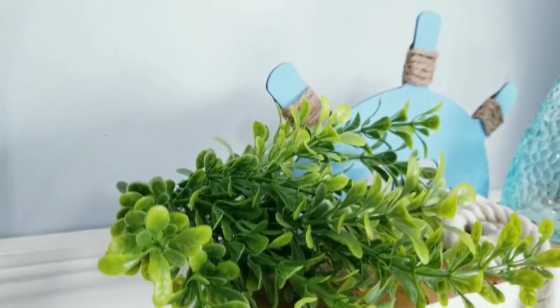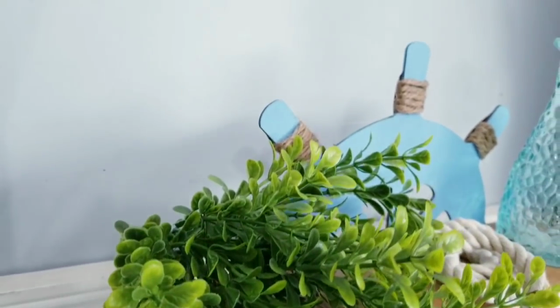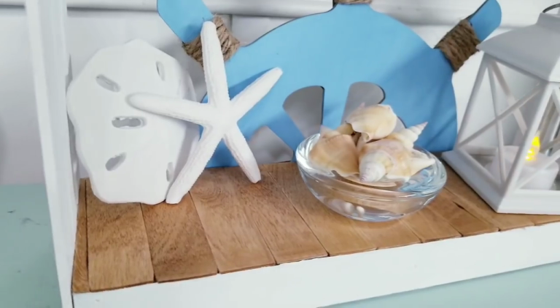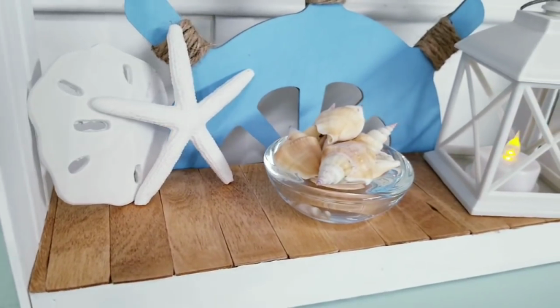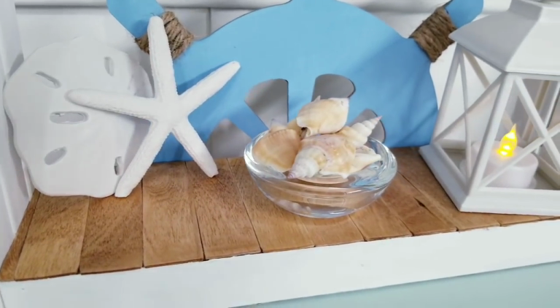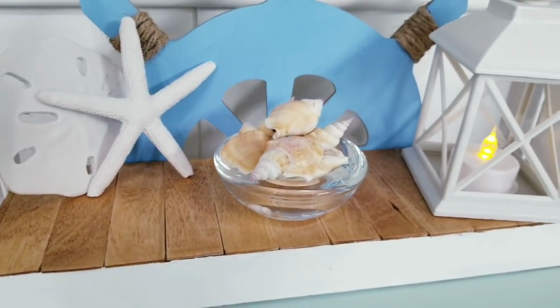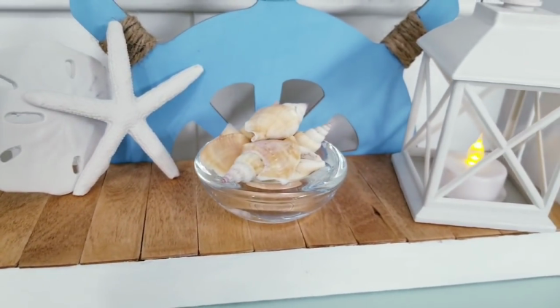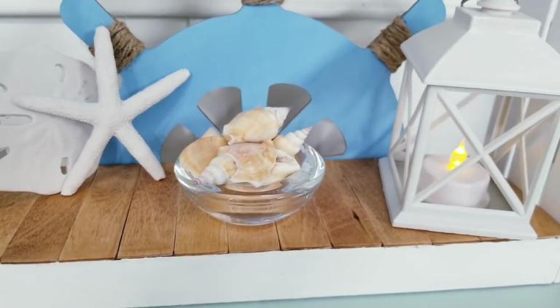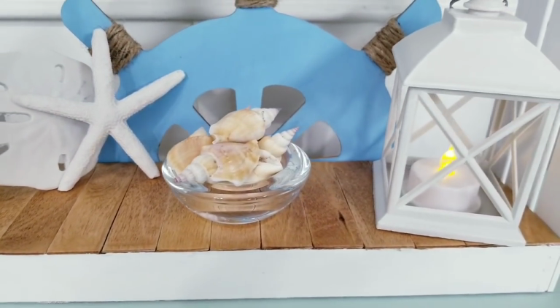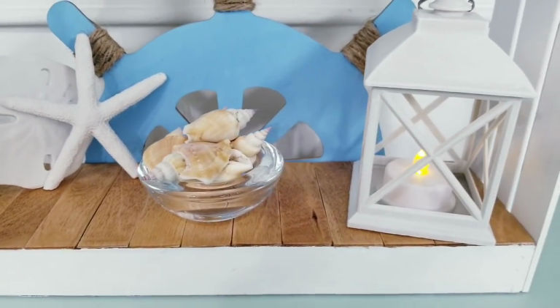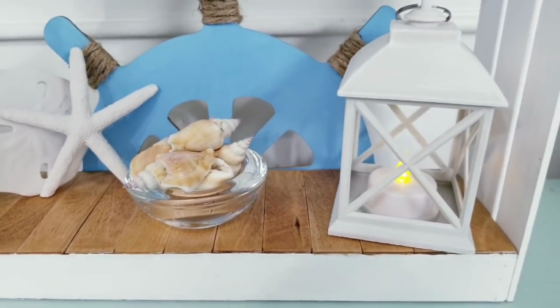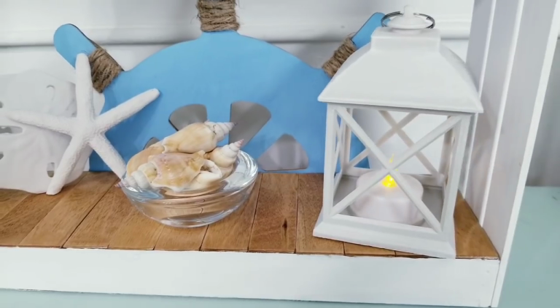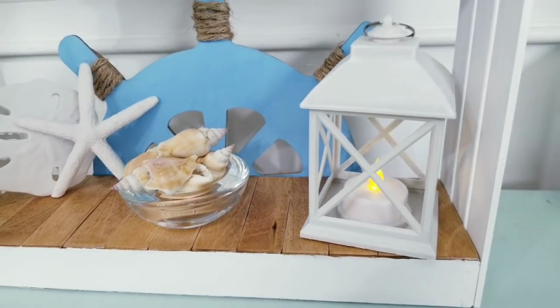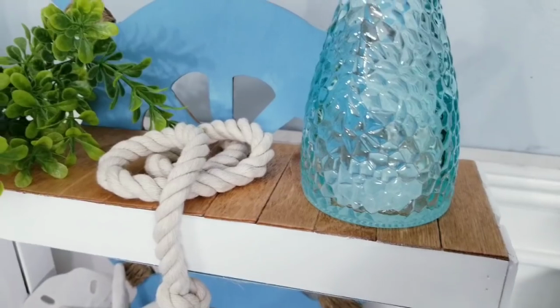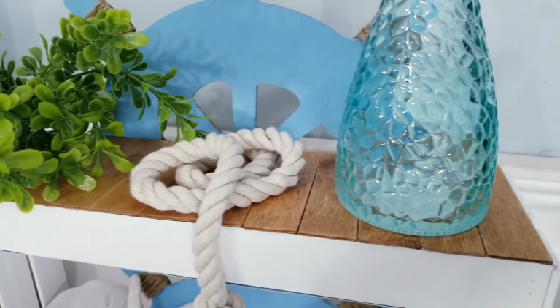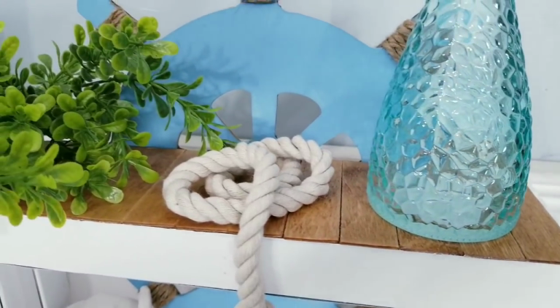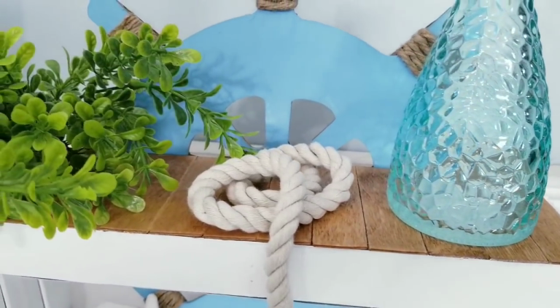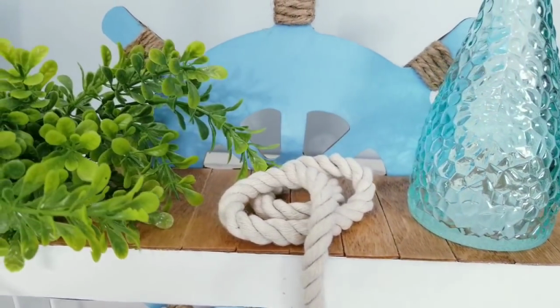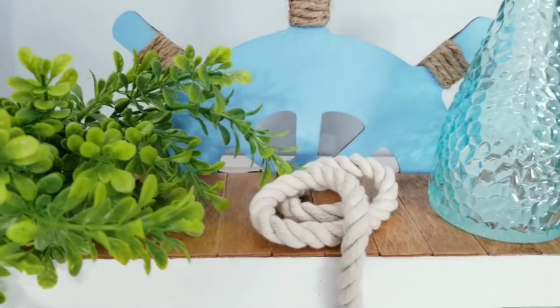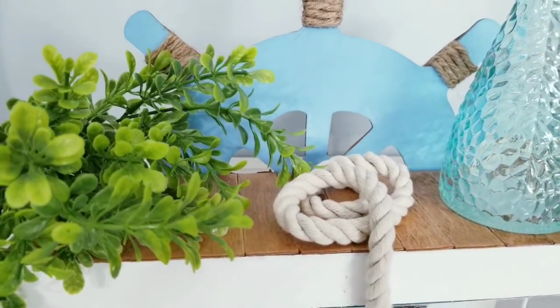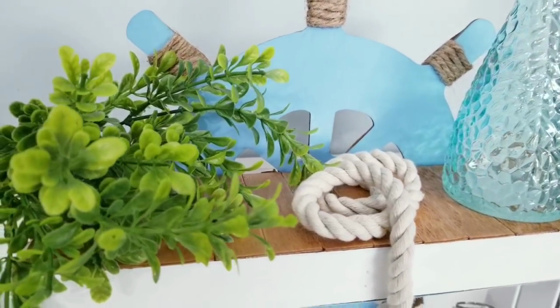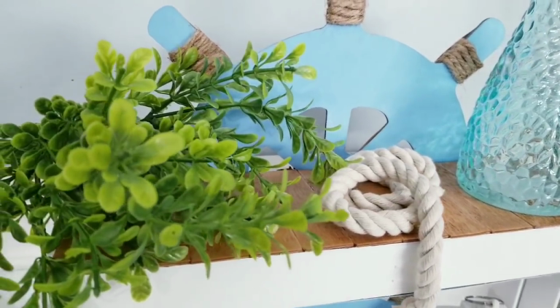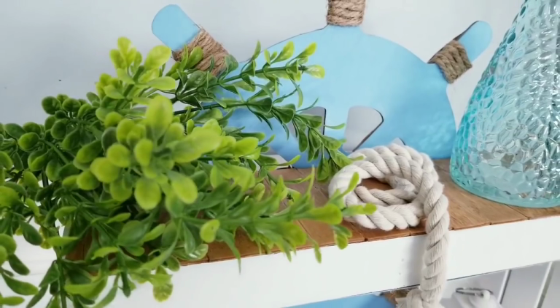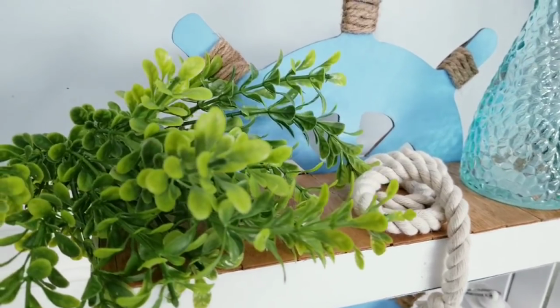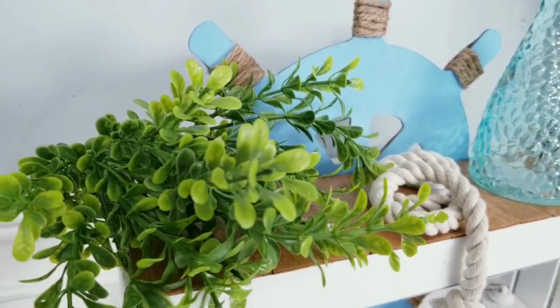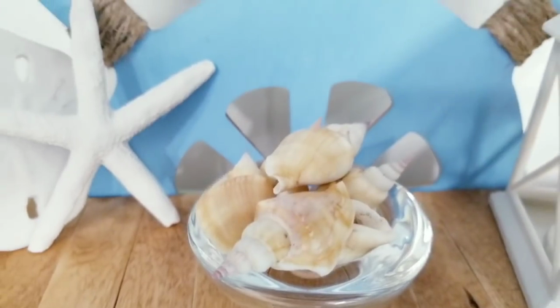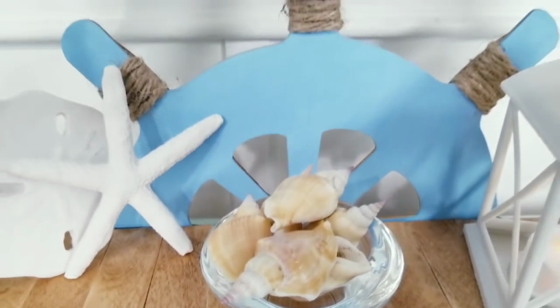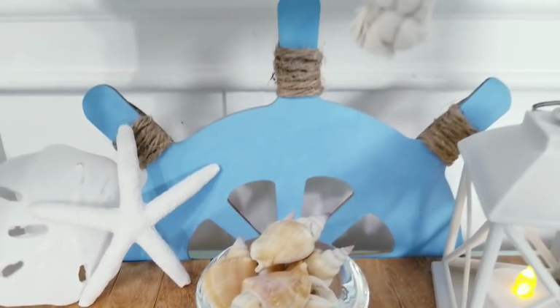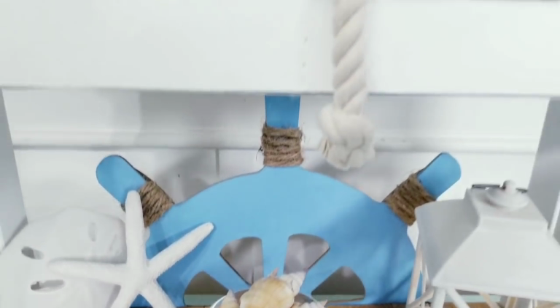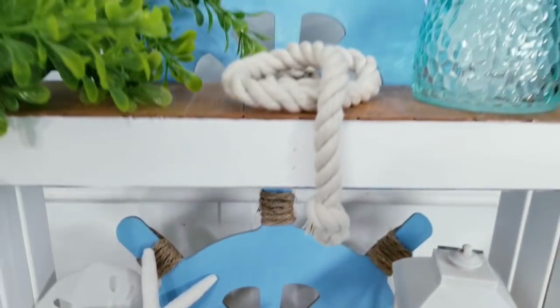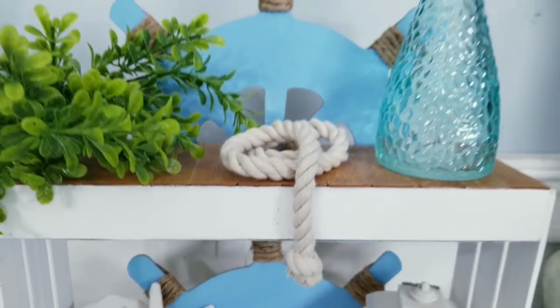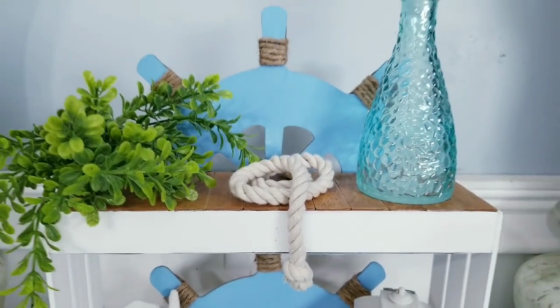Don't forget to check out the Dollar Tree to find all of these accessories available to decorate your shelves. Let me know what you think about this project in the comments below.